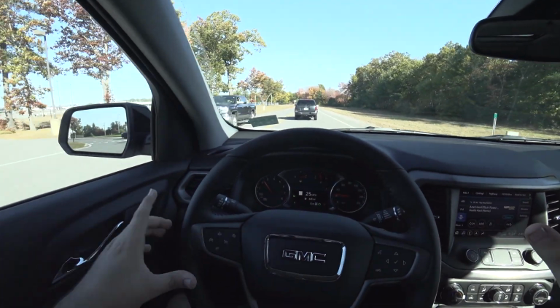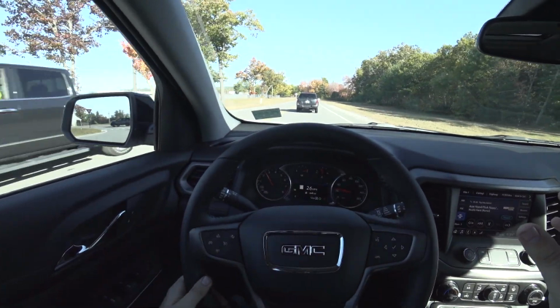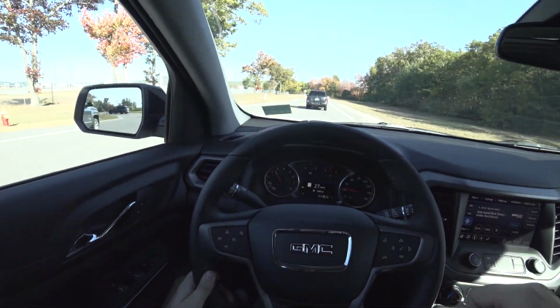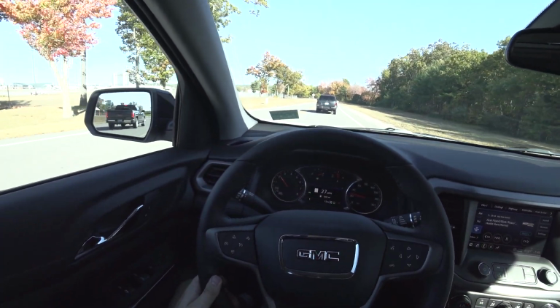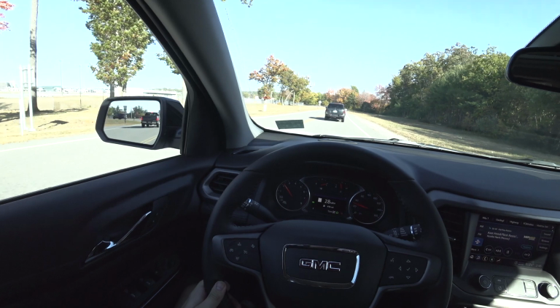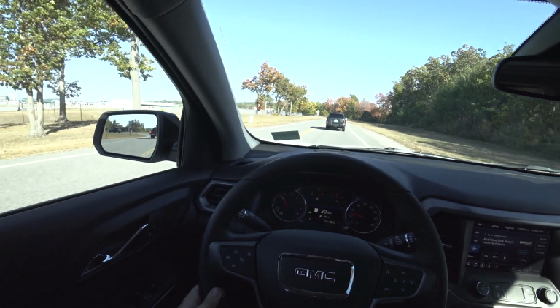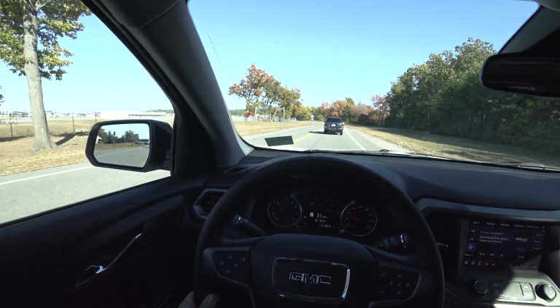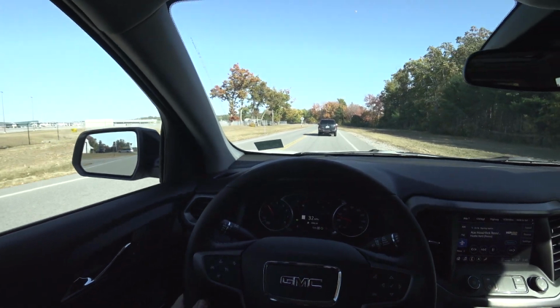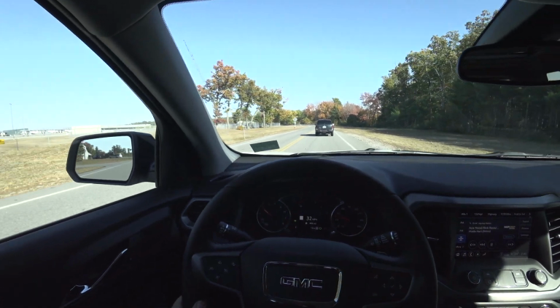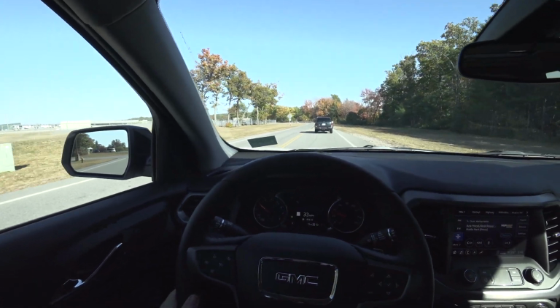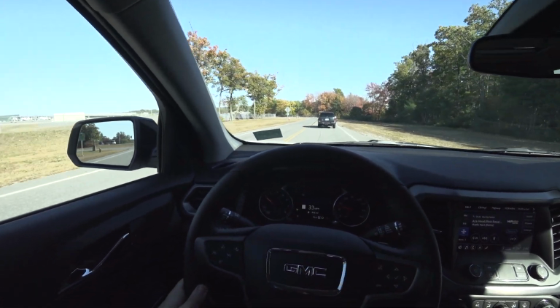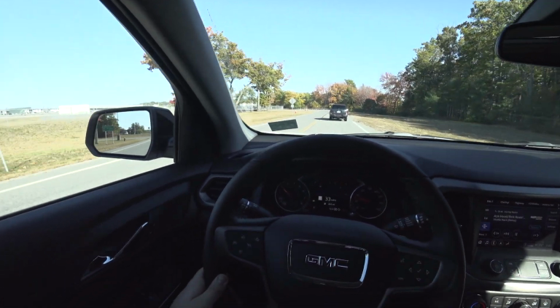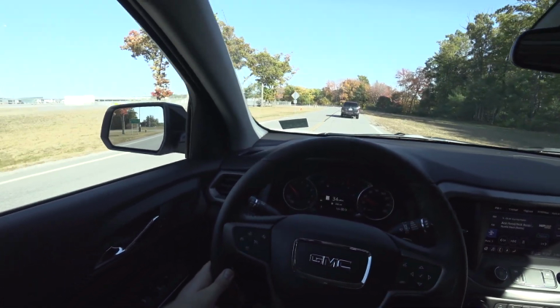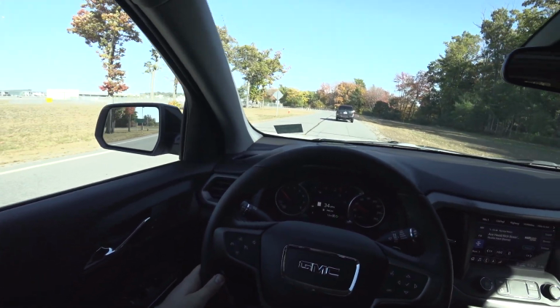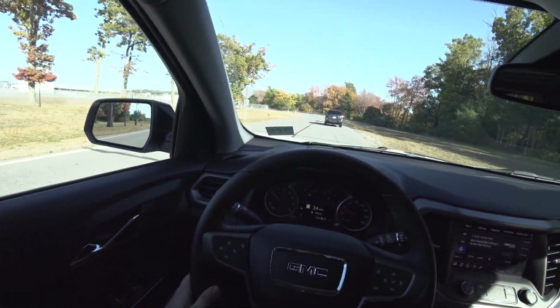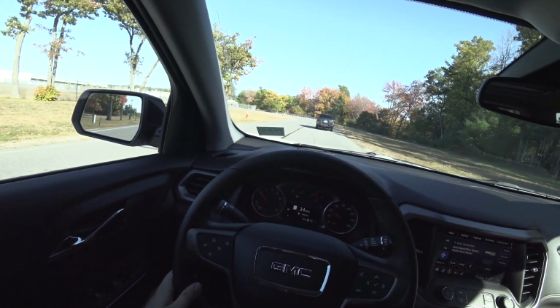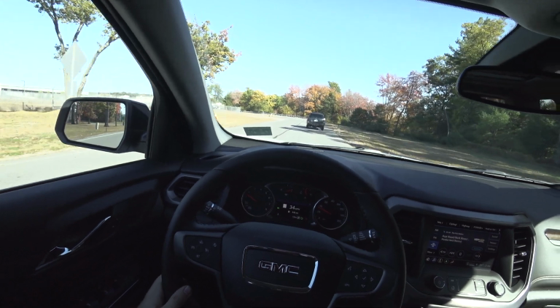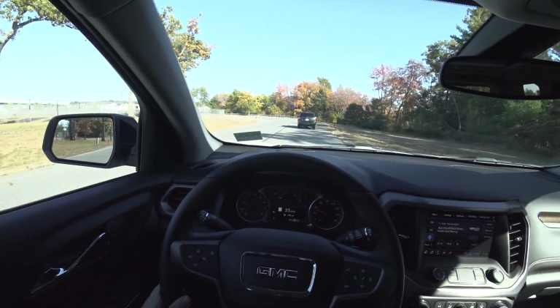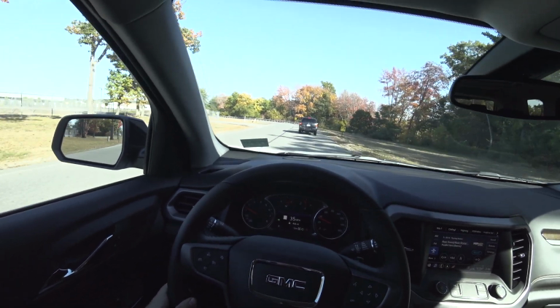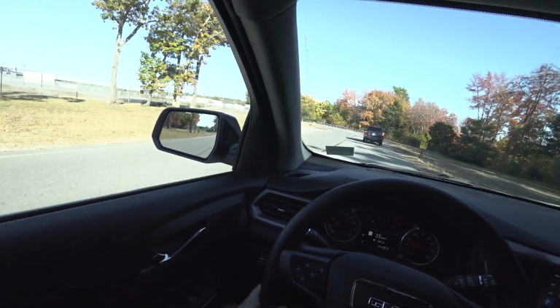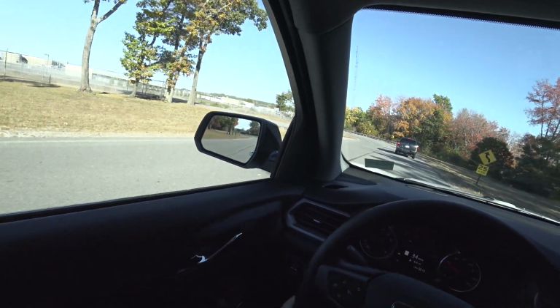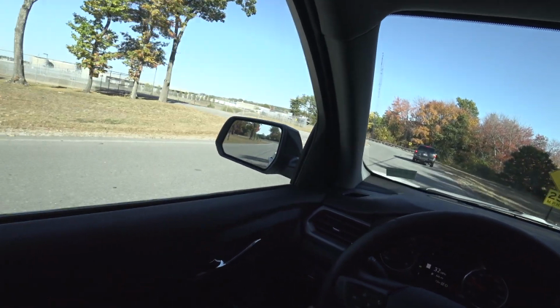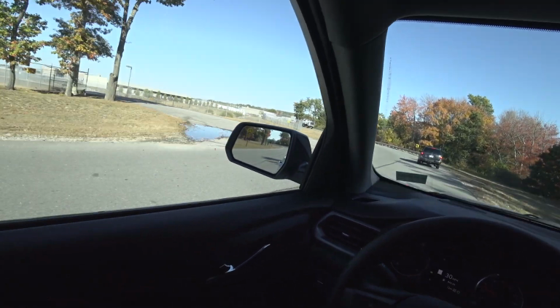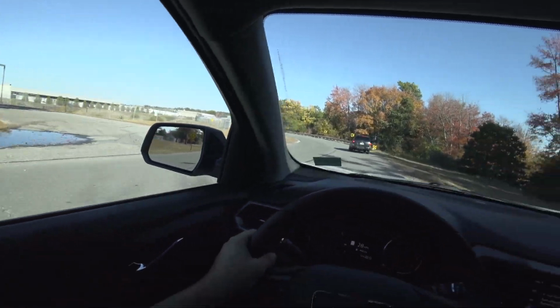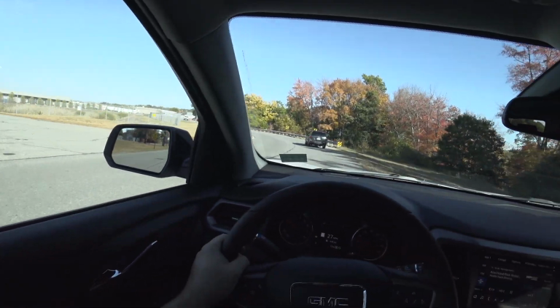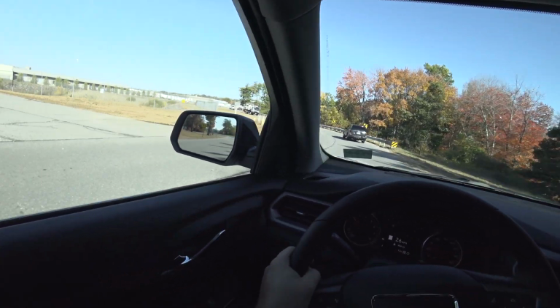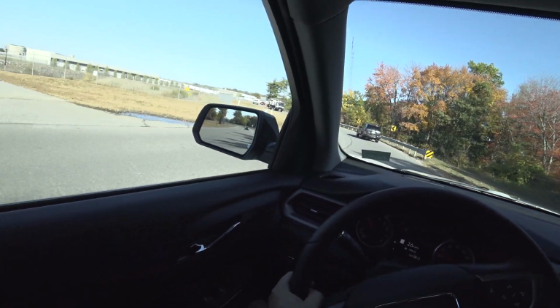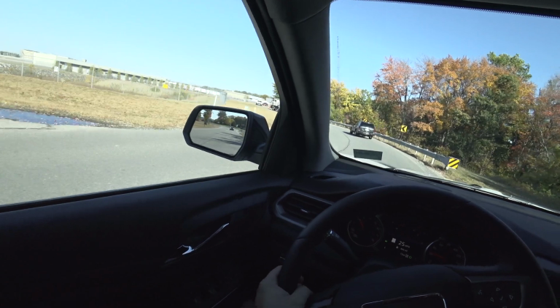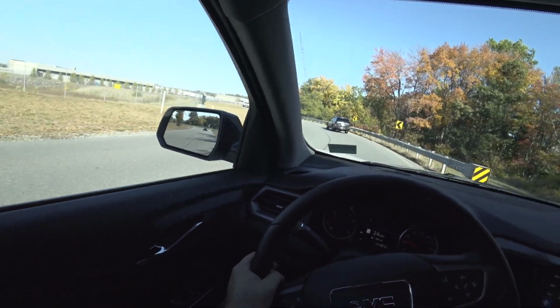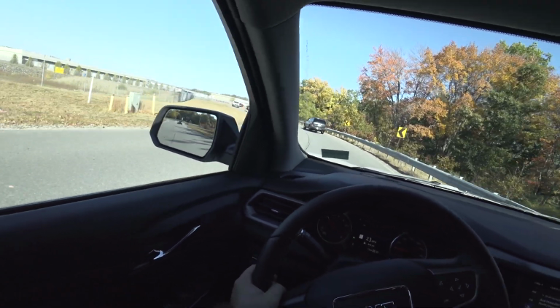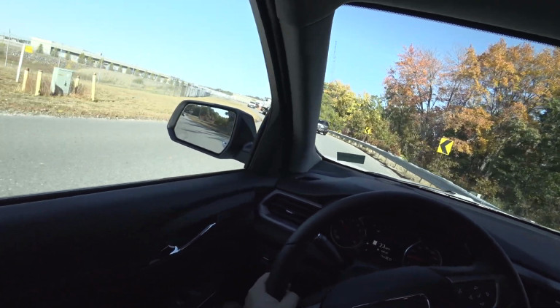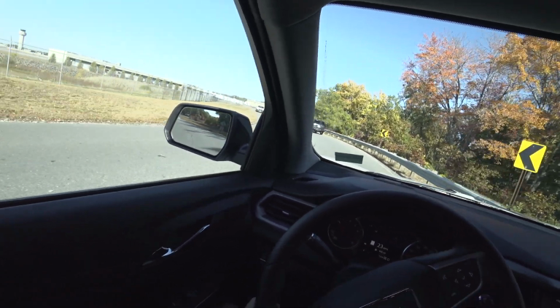While obviously not the sportiest Acadia out there, with the softer compound off-road tires it actually handles not bad at all. Here we go approaching the painted lines — please don't cut in, don't get on the car.